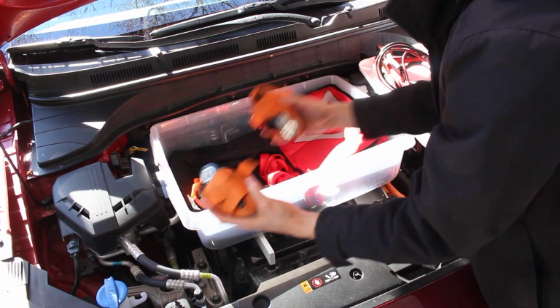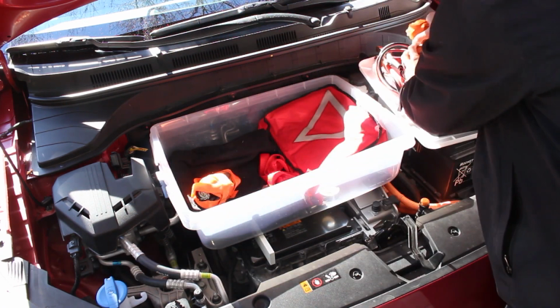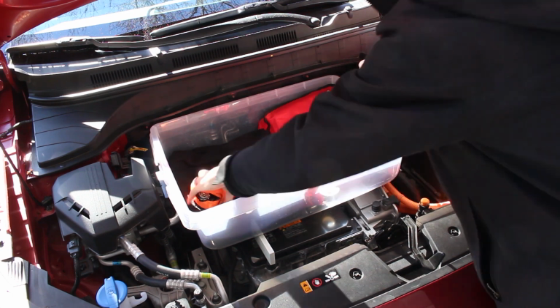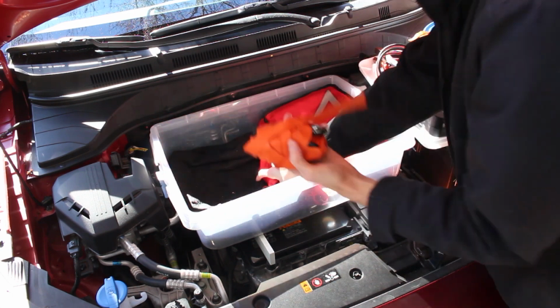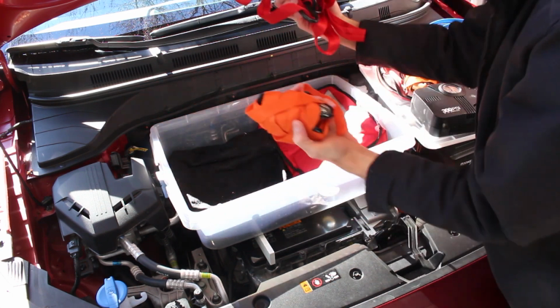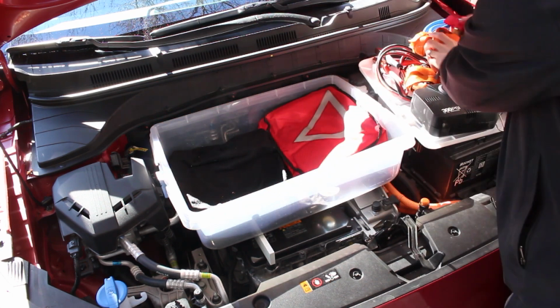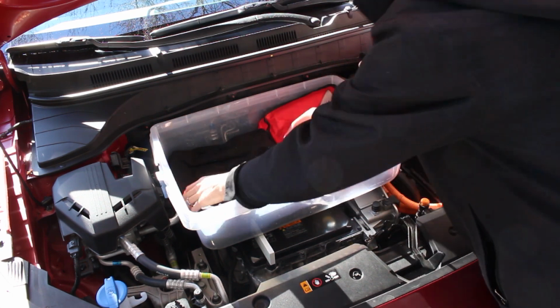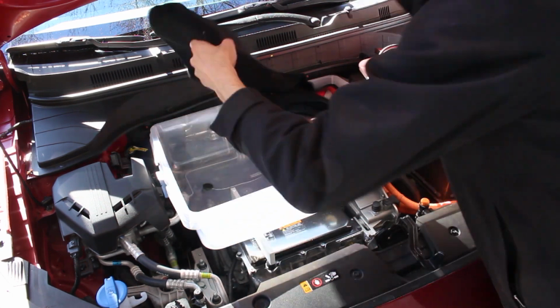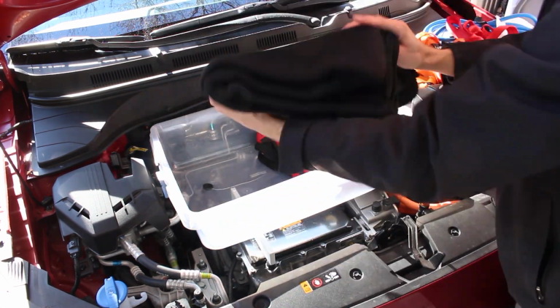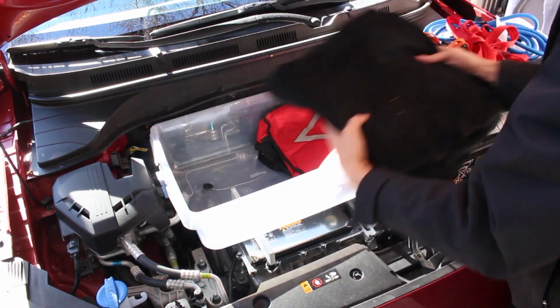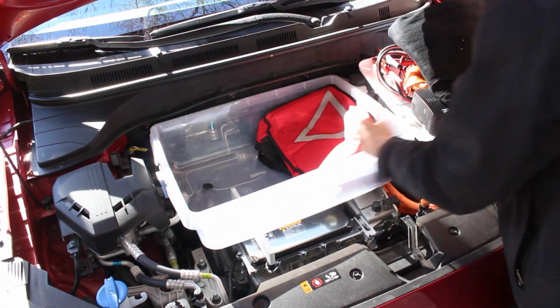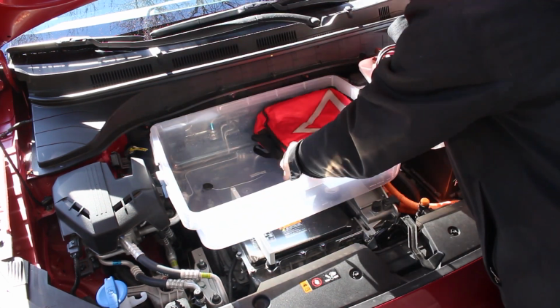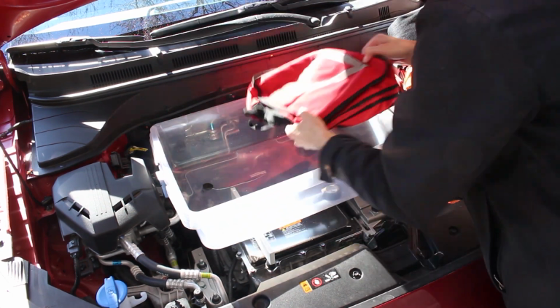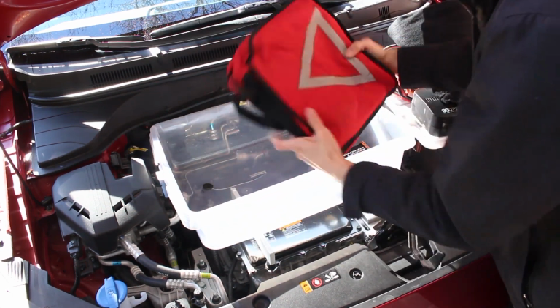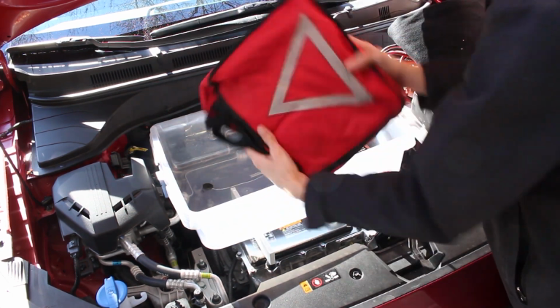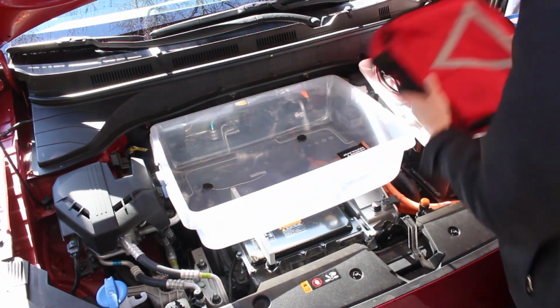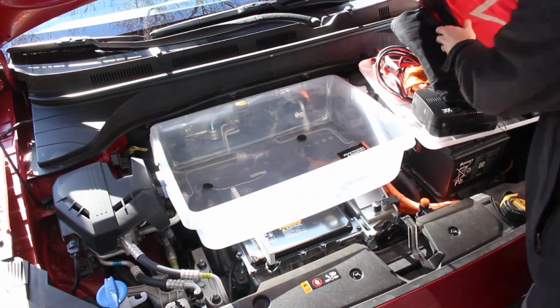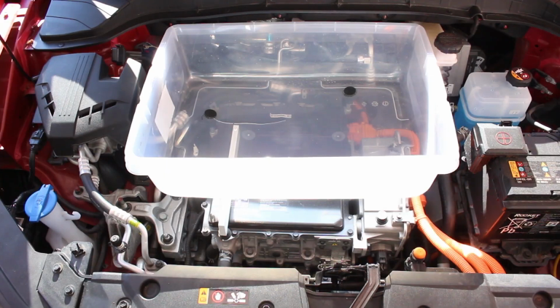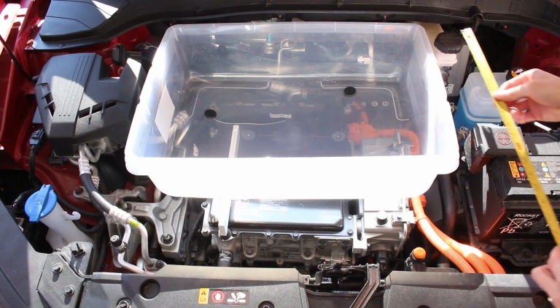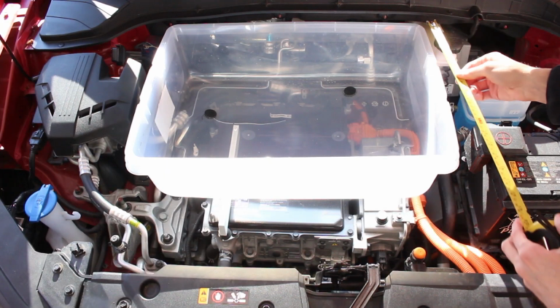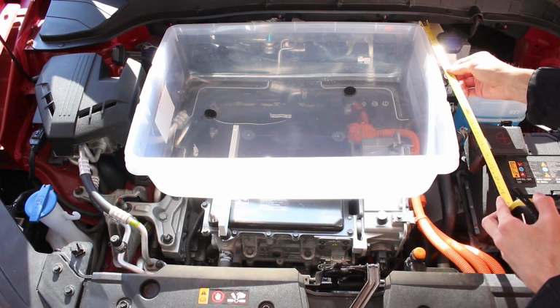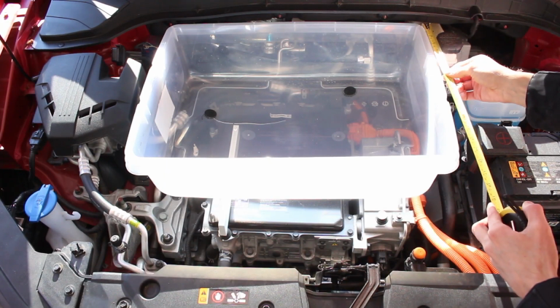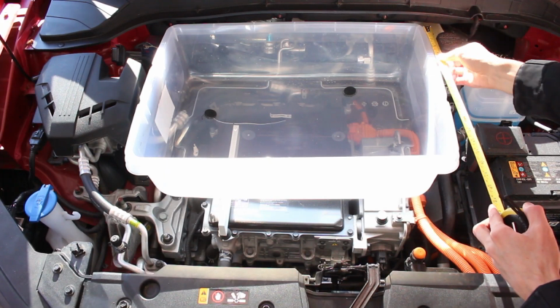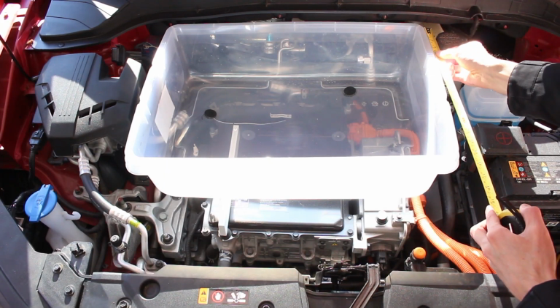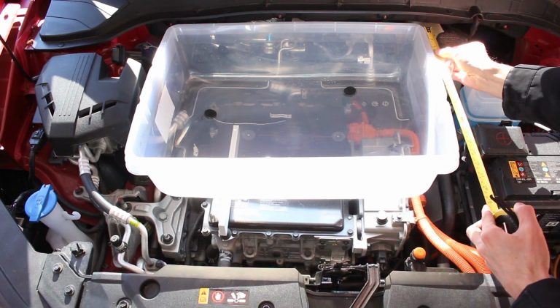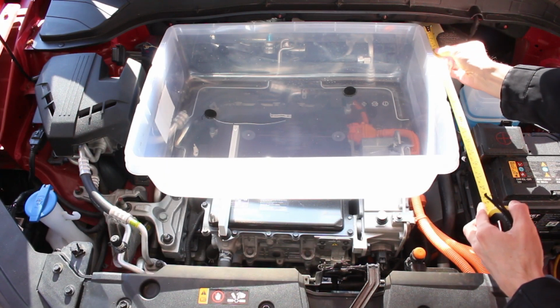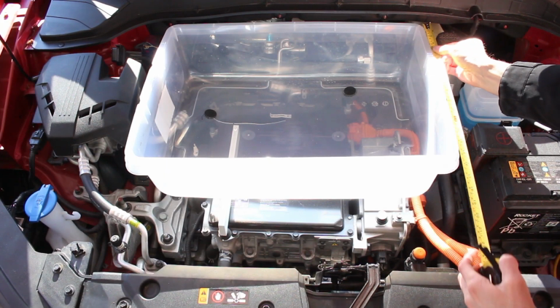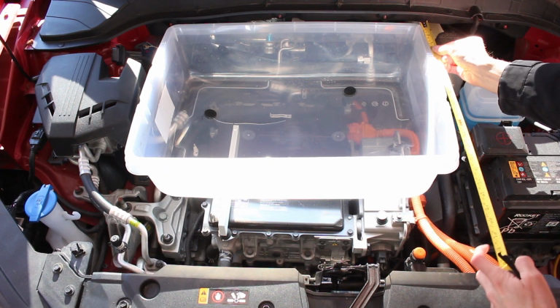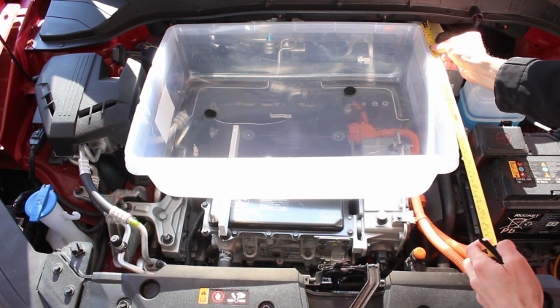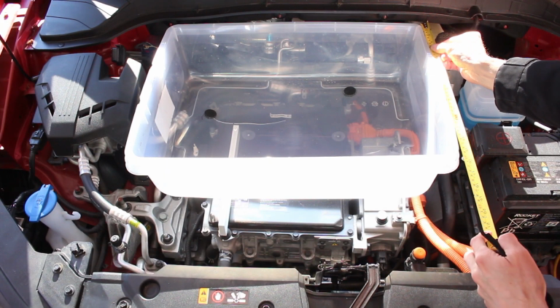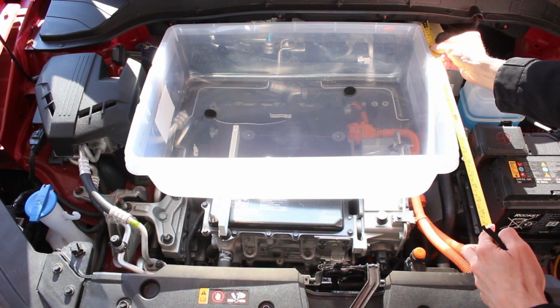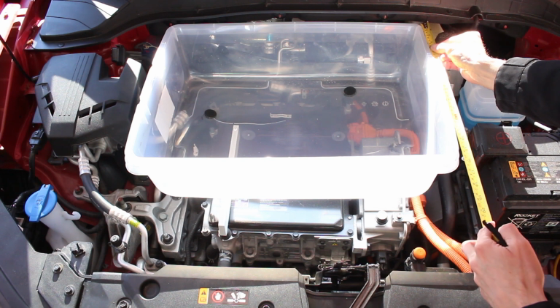As my frunk is already built, I'll explain the steps that I took to make it while showing you footage of what I already have. First off, it's important to know how much space you have and what size tote you can find that will fit in it.